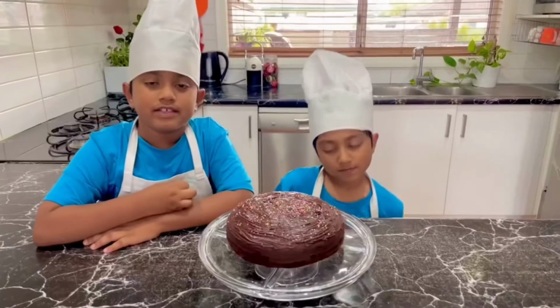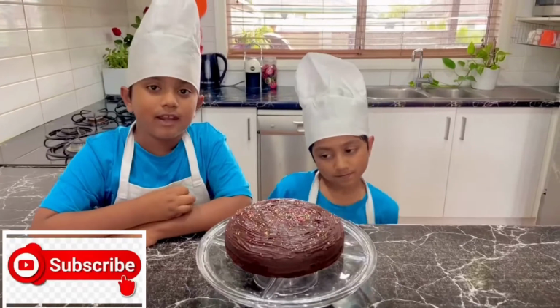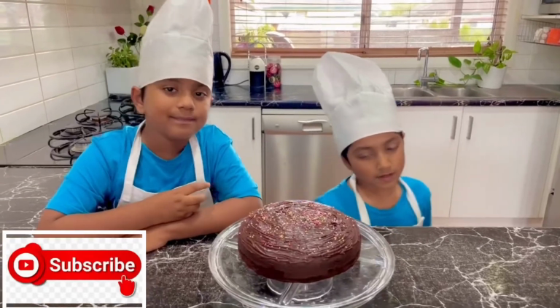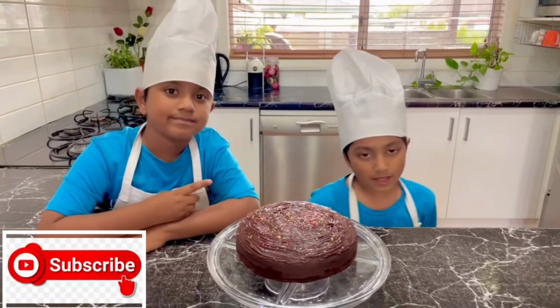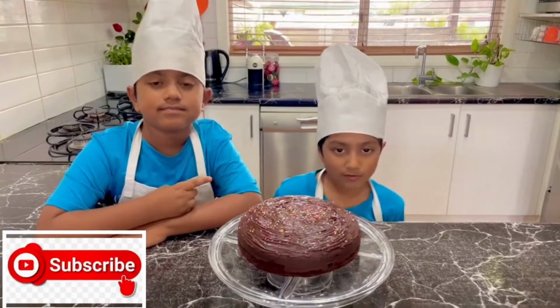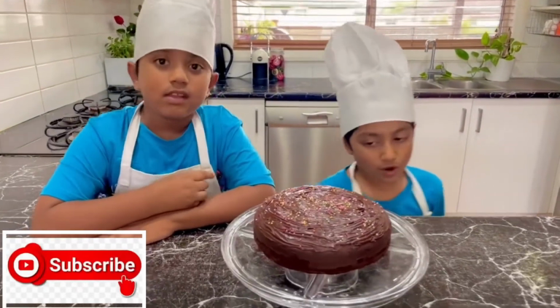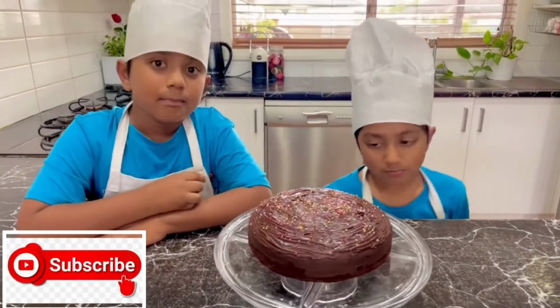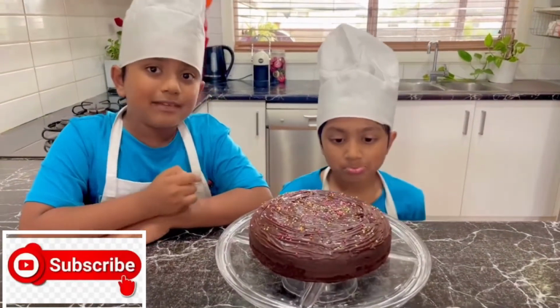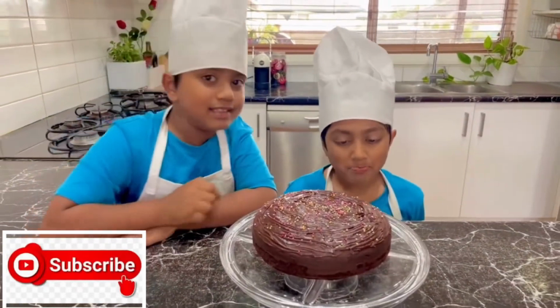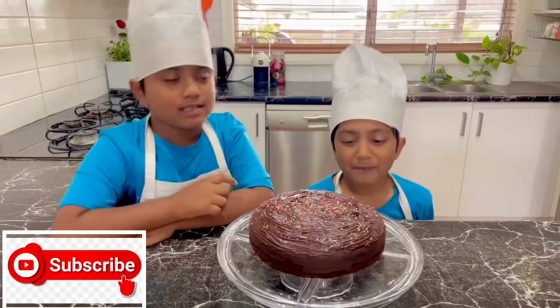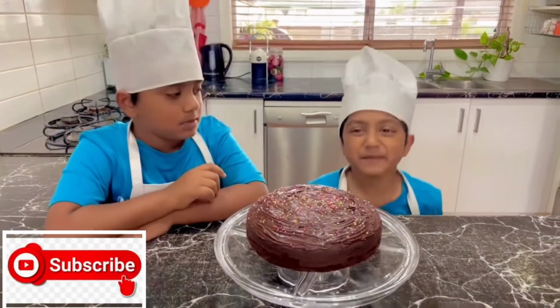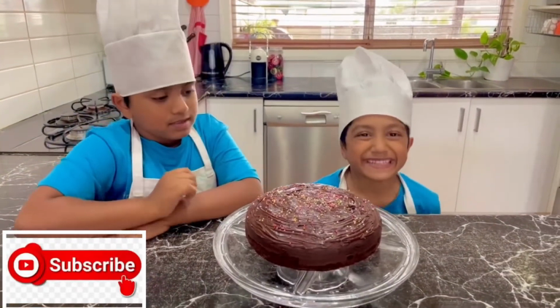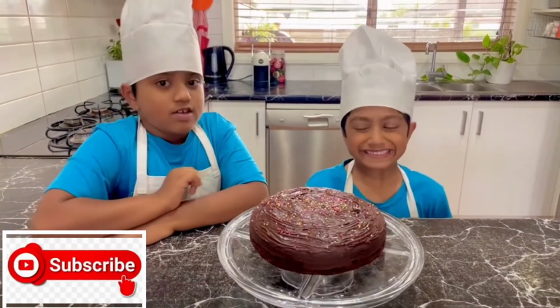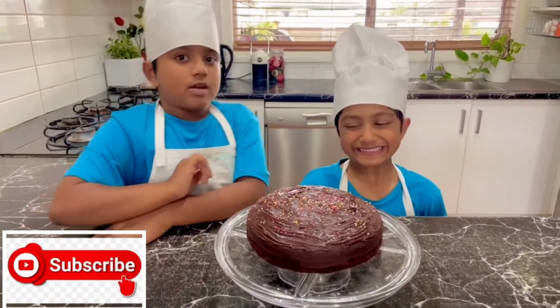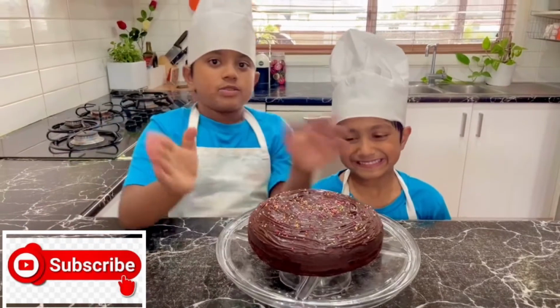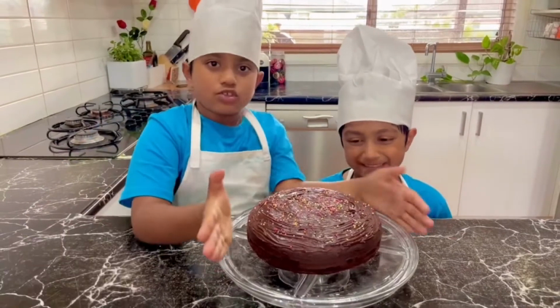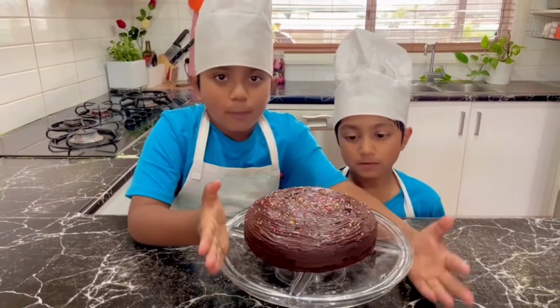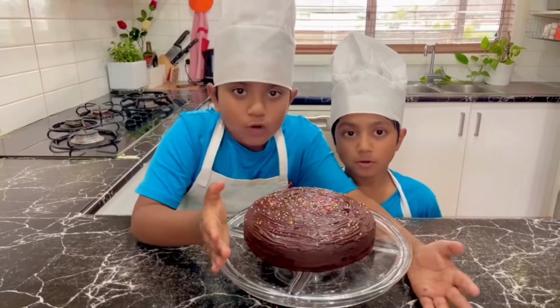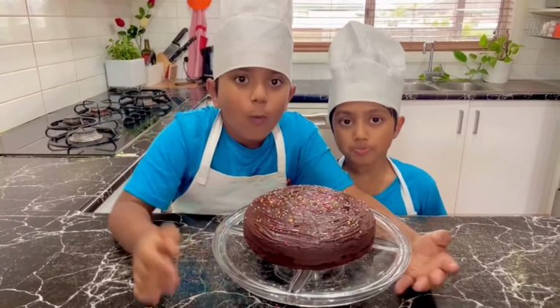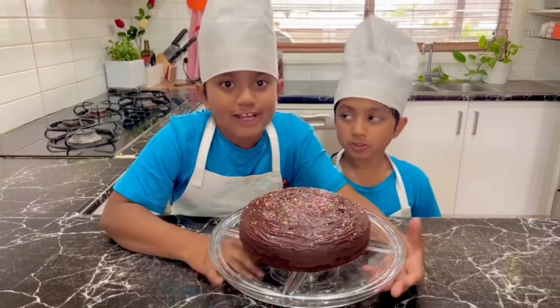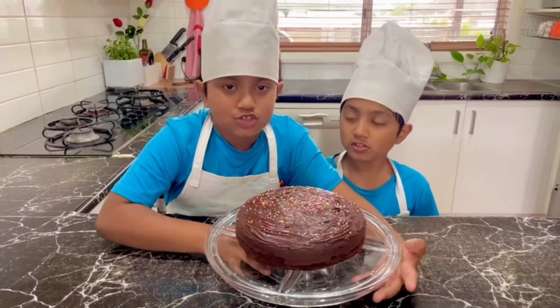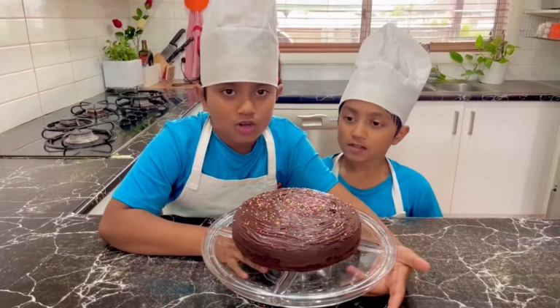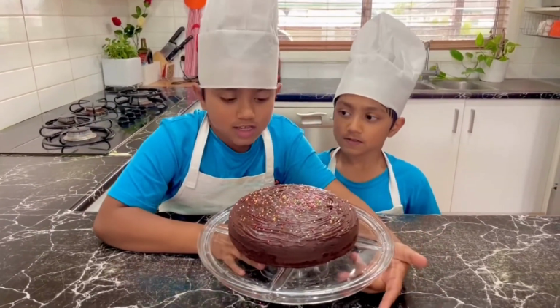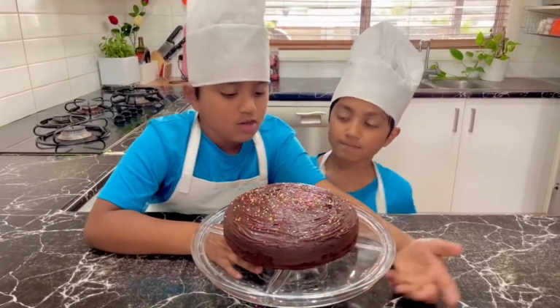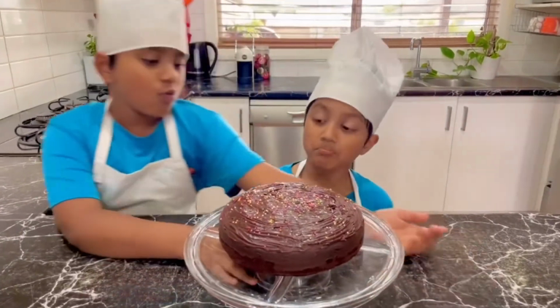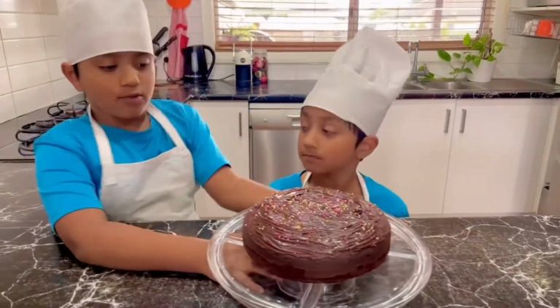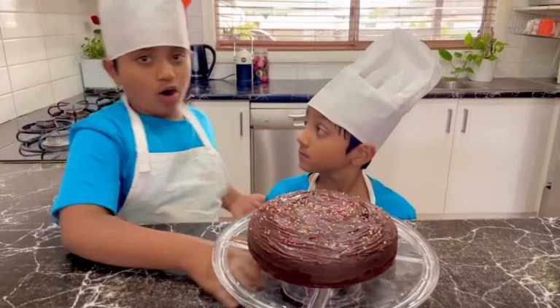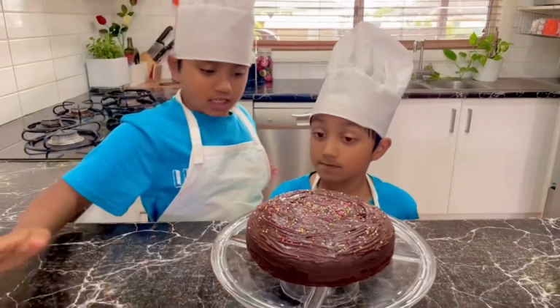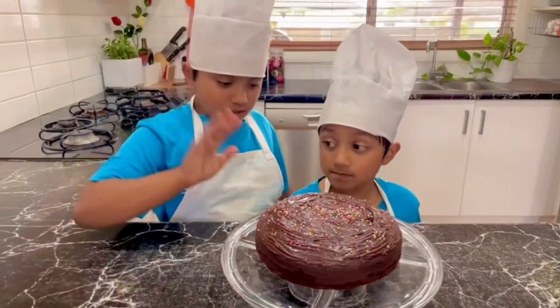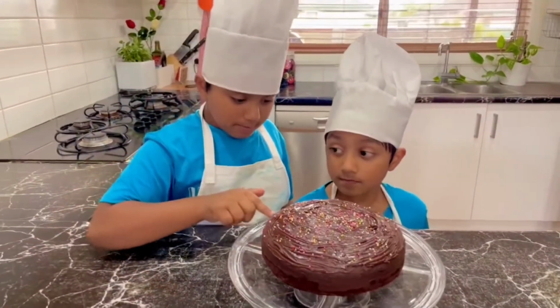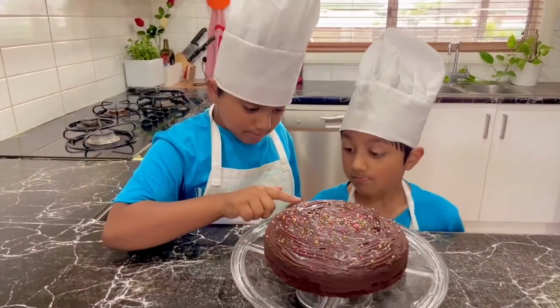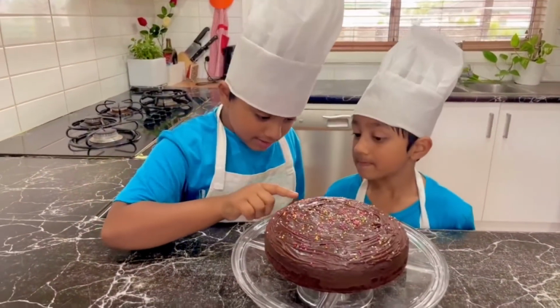Assalamualaikum, hello everyone! My name is Aydin. Today we are going to make a super moist chocolate cake. Wow, awesome, amazing!